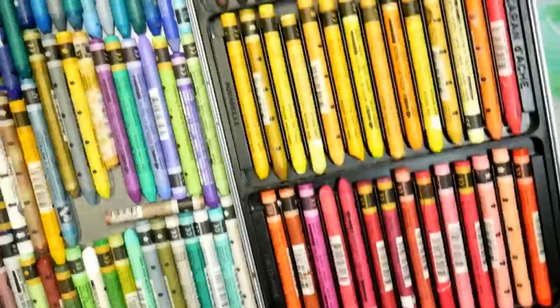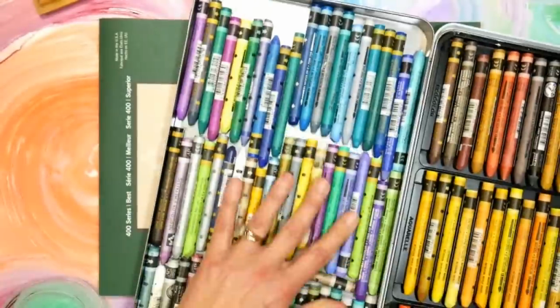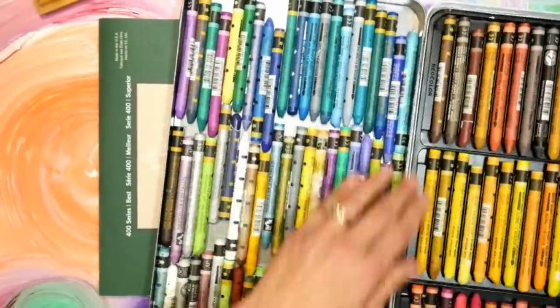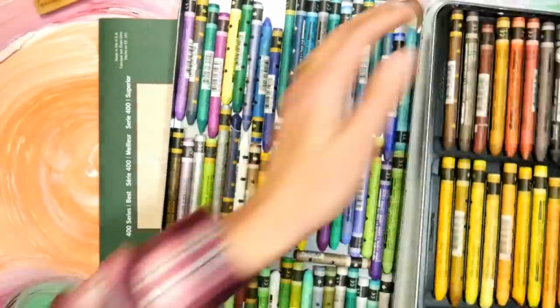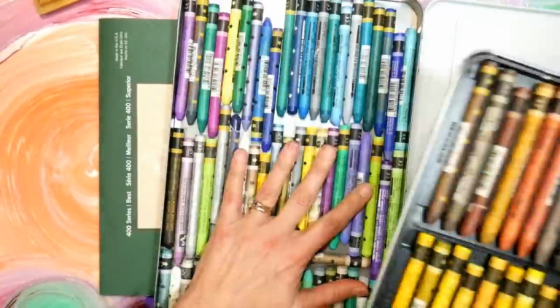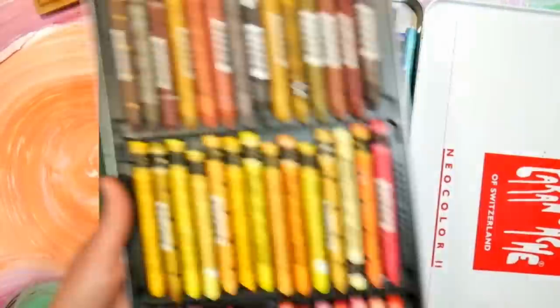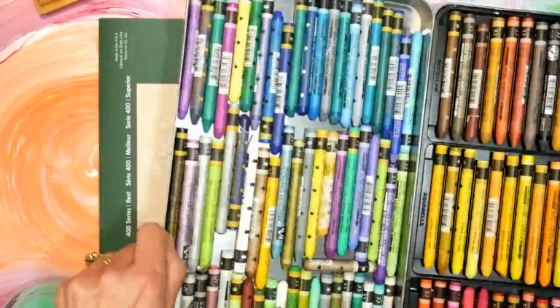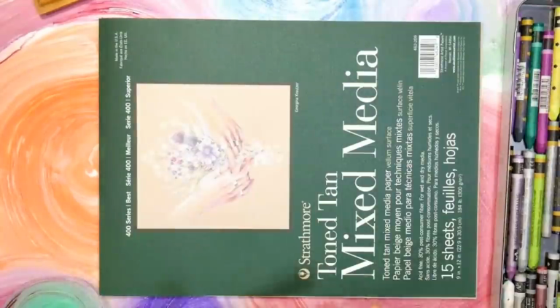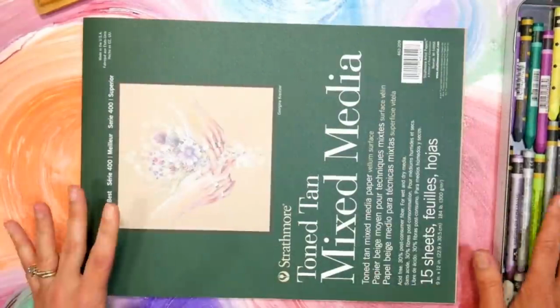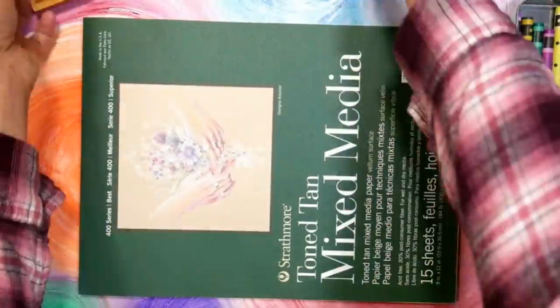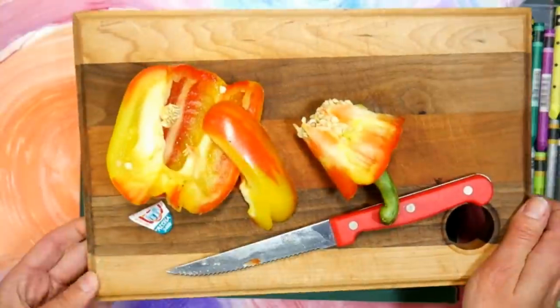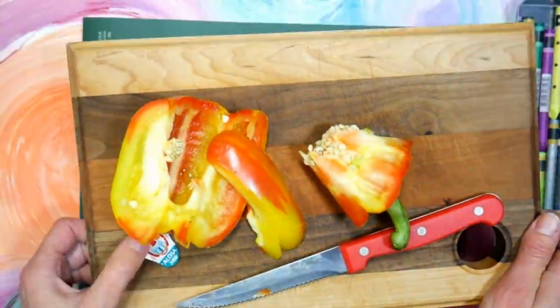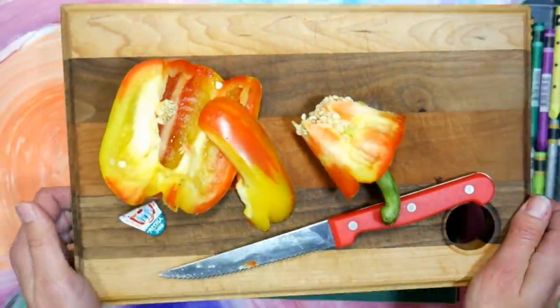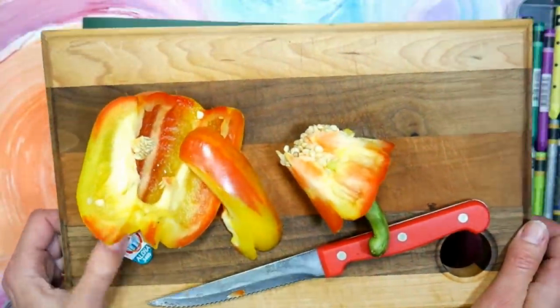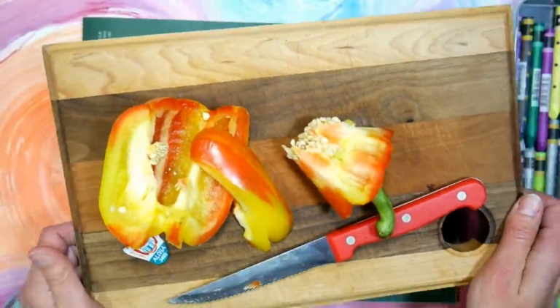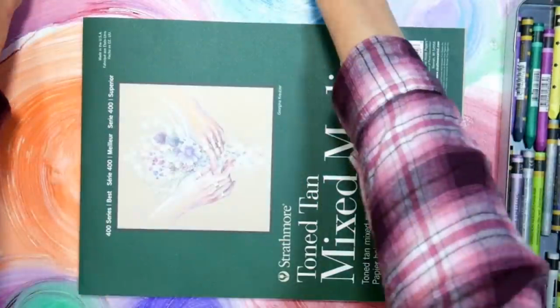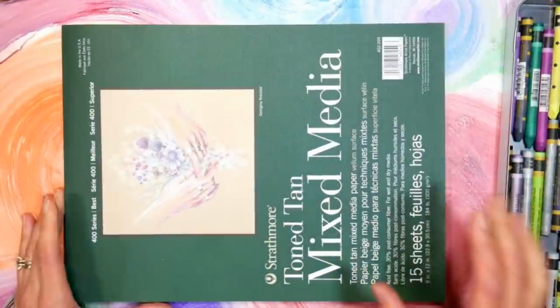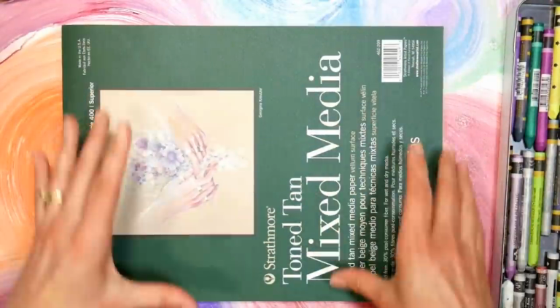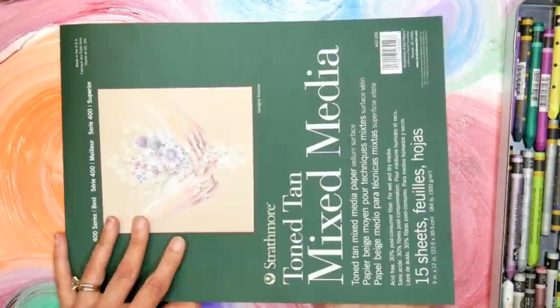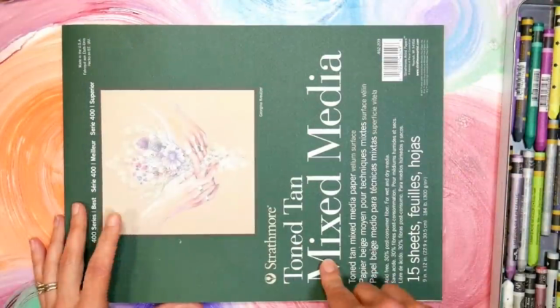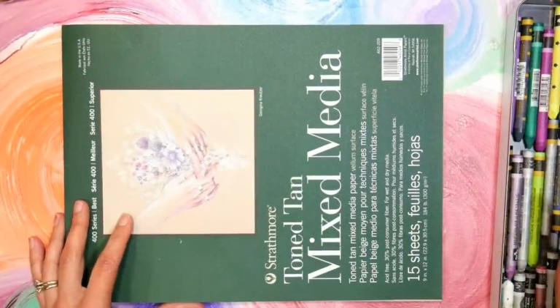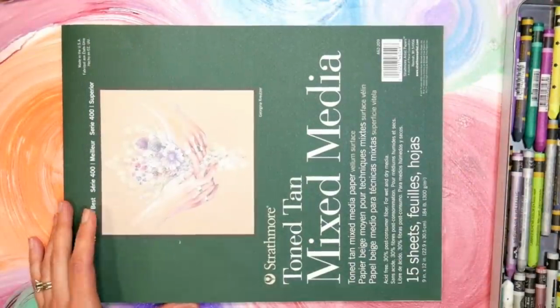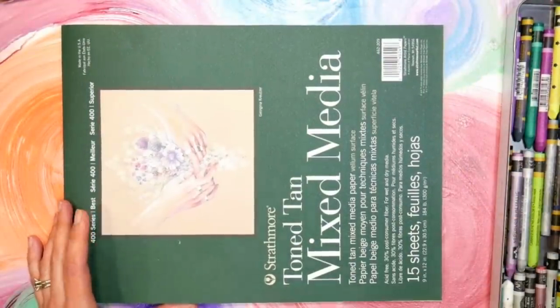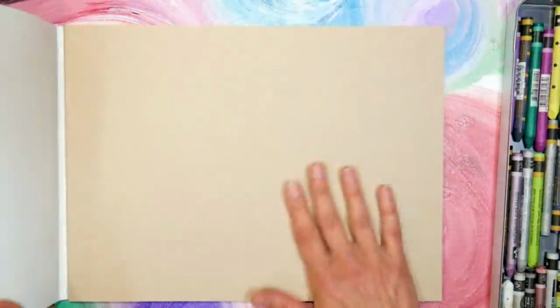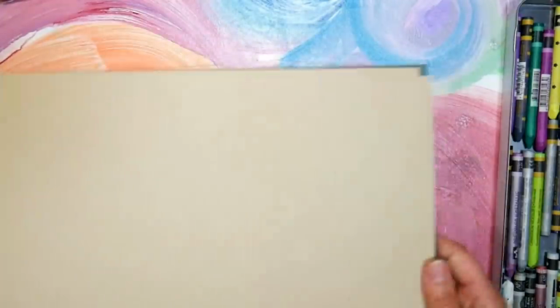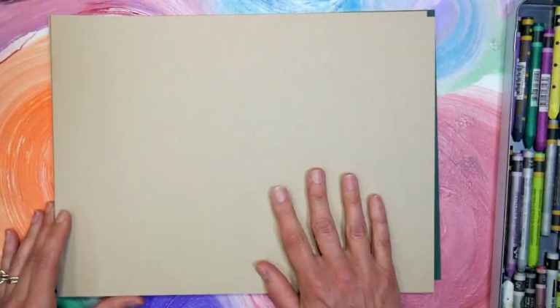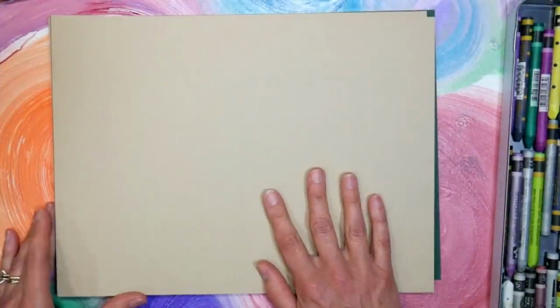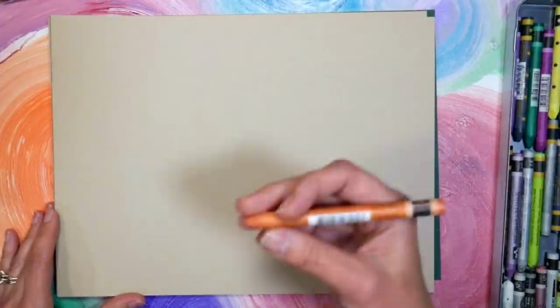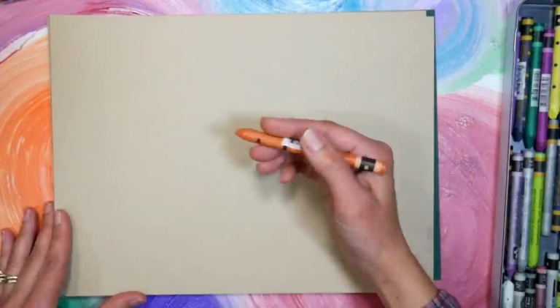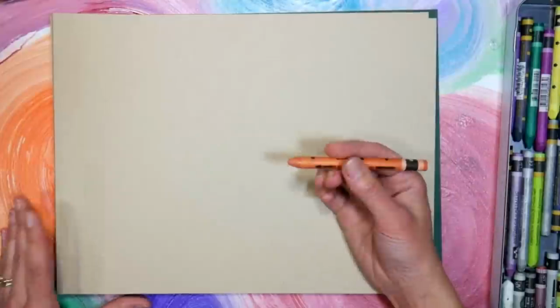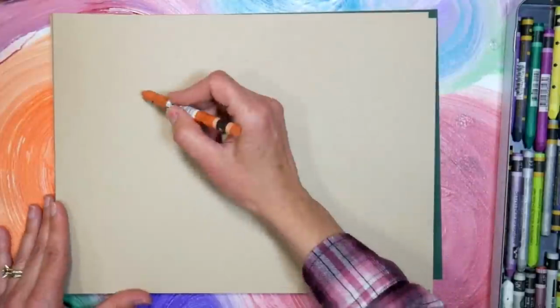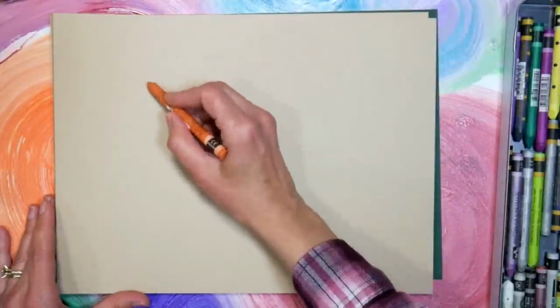I'm painting it with watercolor crayons. These are the Caran d'Ache brand watercolor crayons, and I'm working on tone tan mixed-media paper from Strathmore. I sliced up the pepper, set it on my cutting board in front of me, and just started sketching.